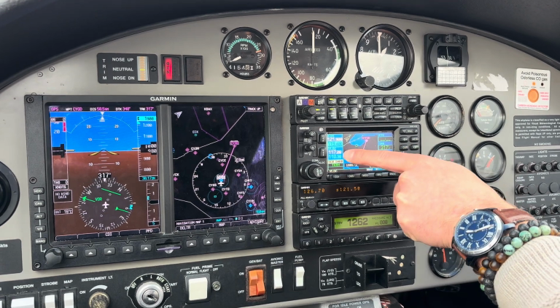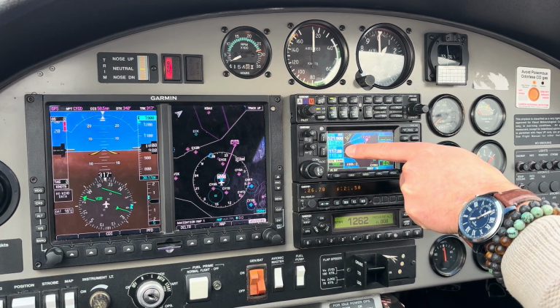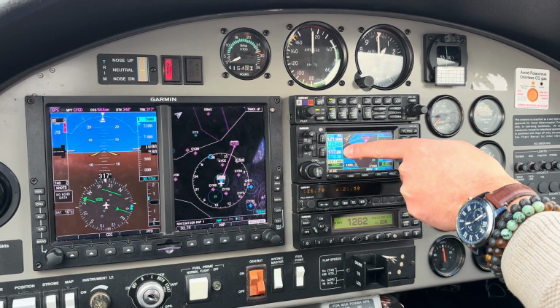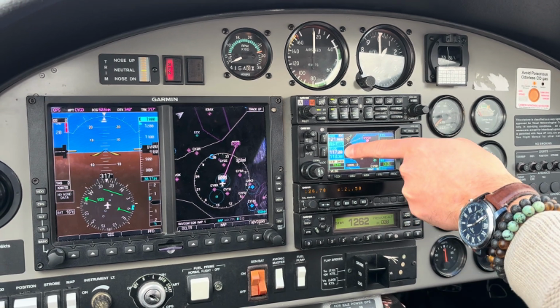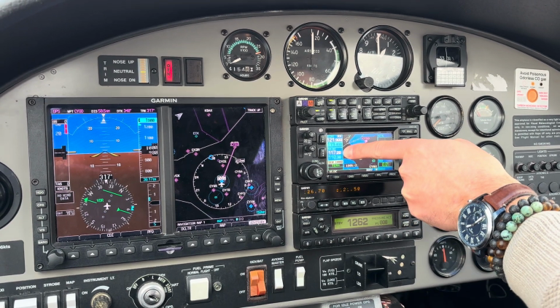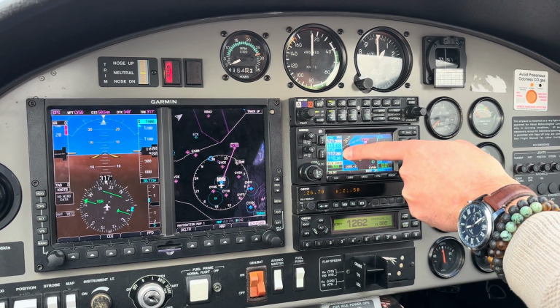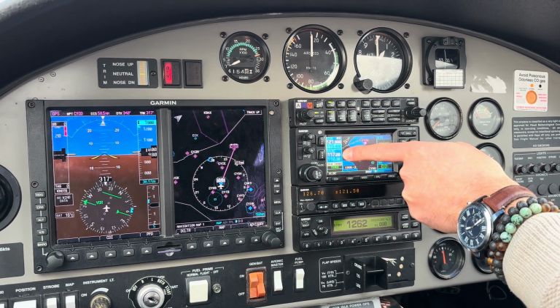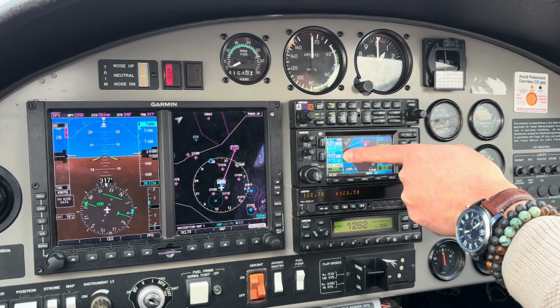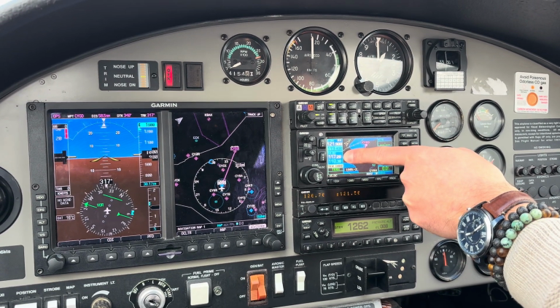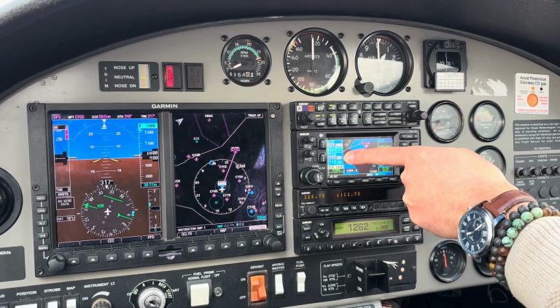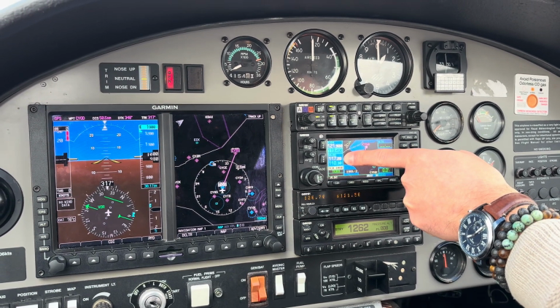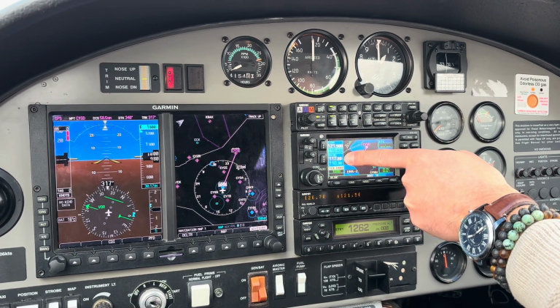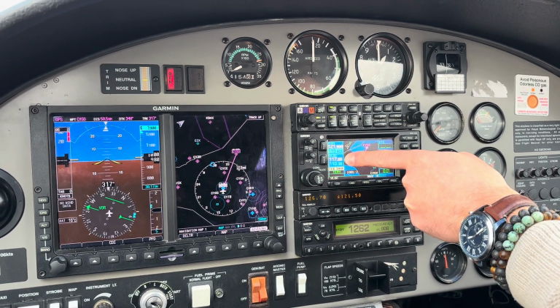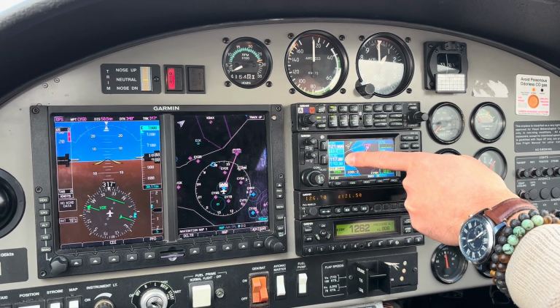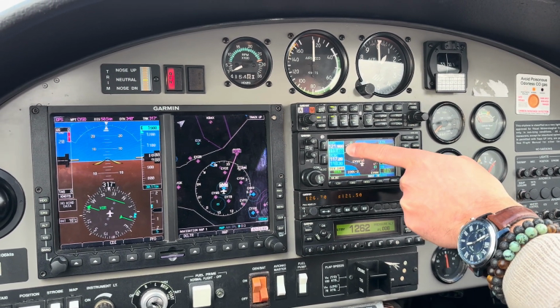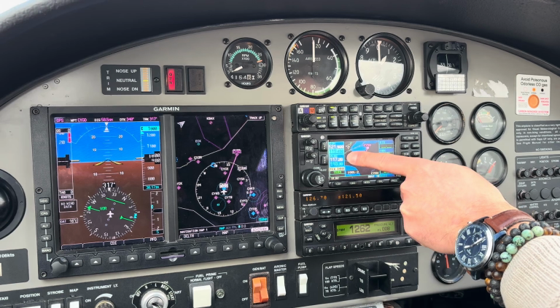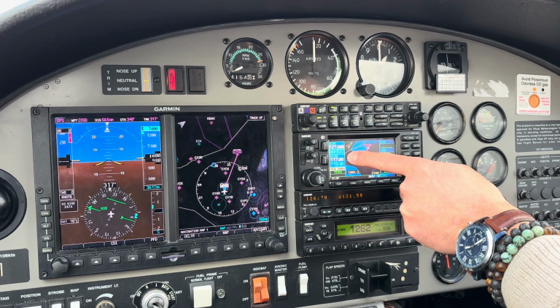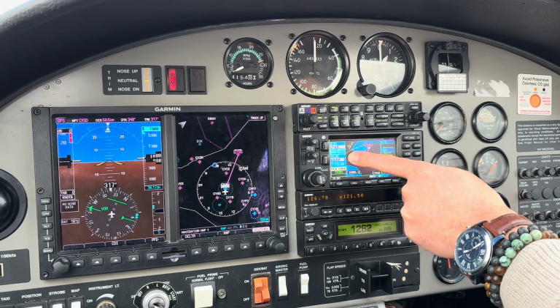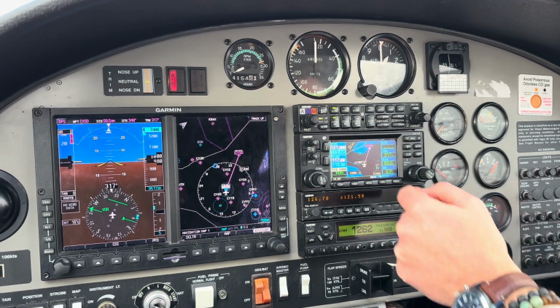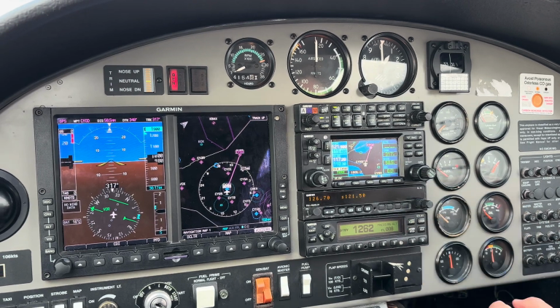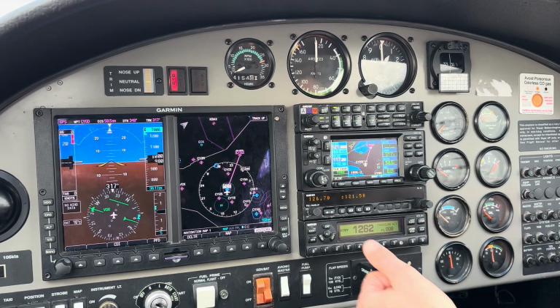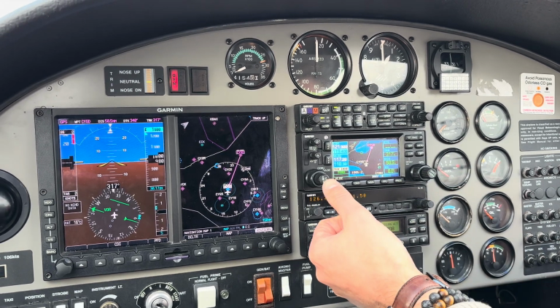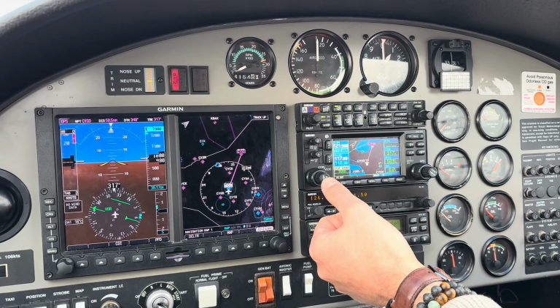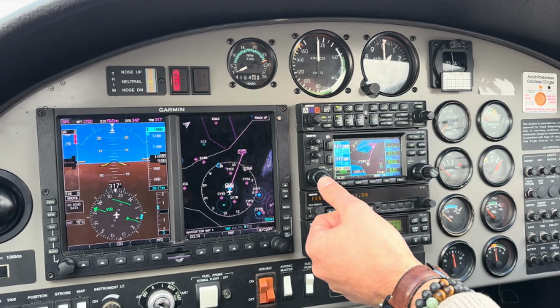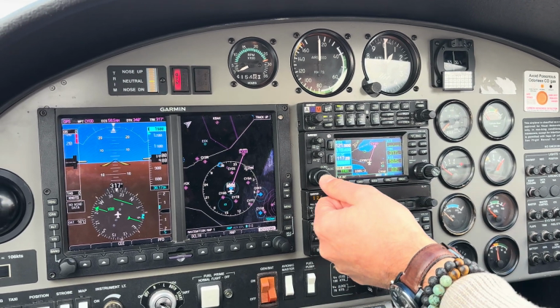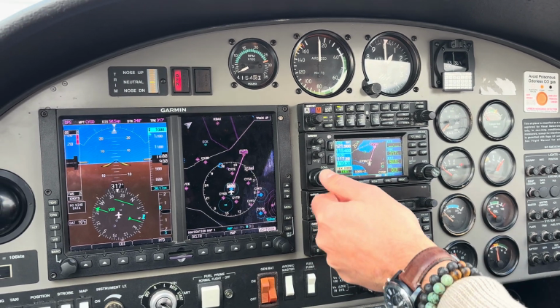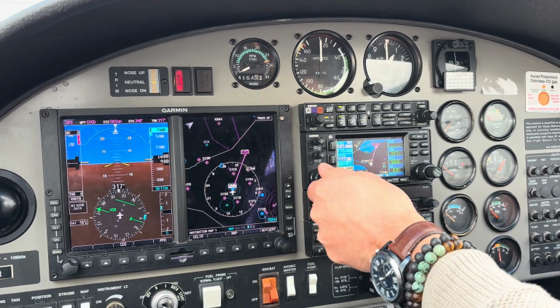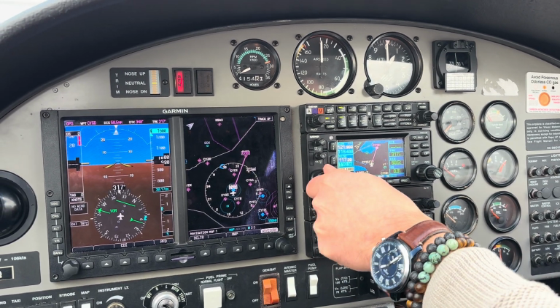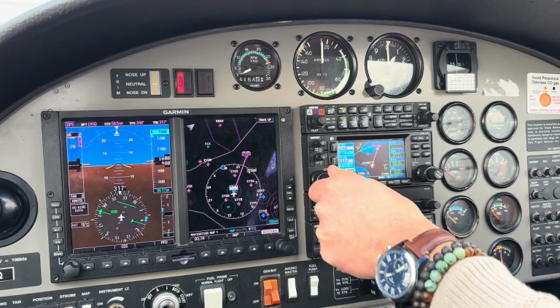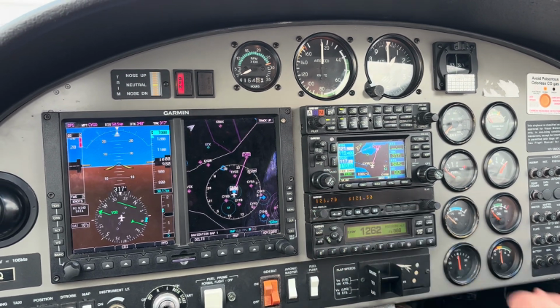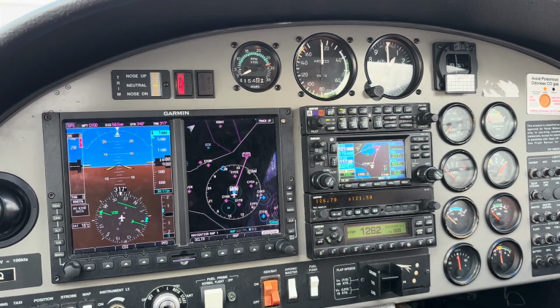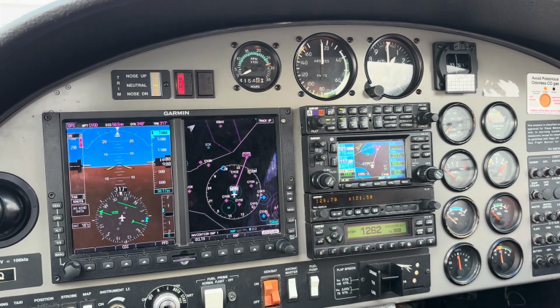We can see right there 117.2 — that's the London VOR — so we want to have that highlighted. If we needed to change it, just push this in and then turn the knob as necessary.